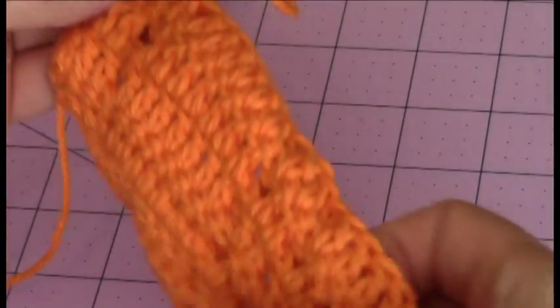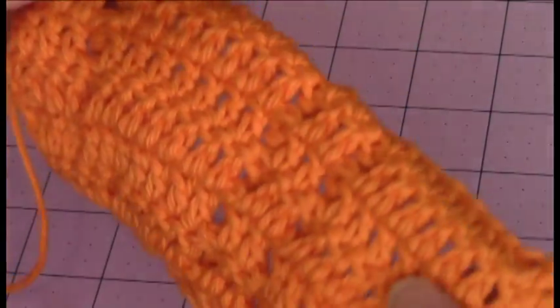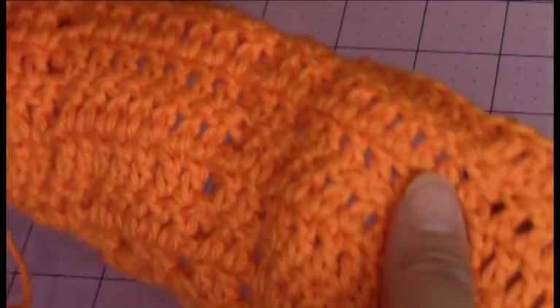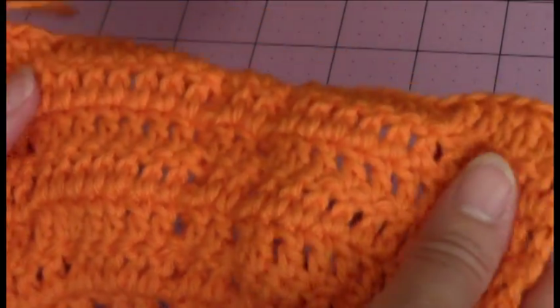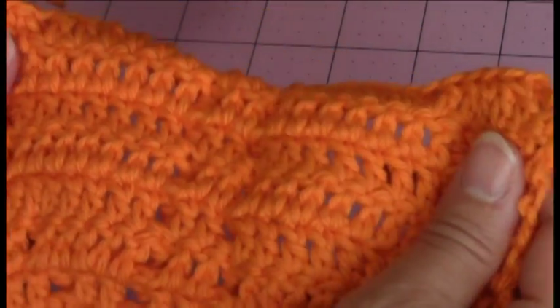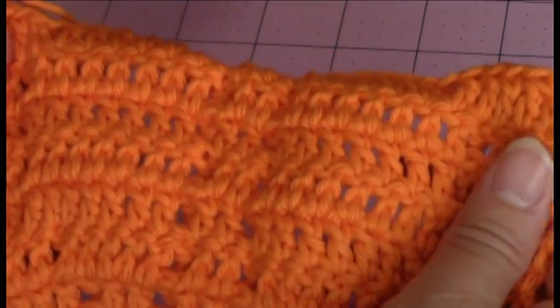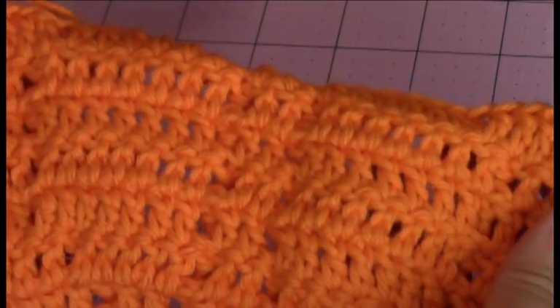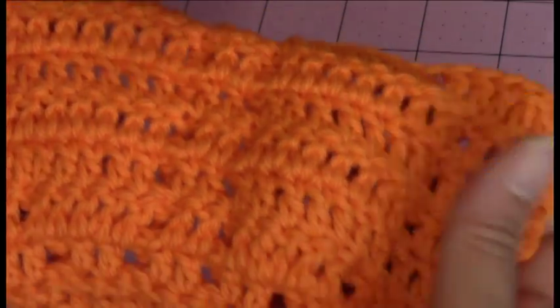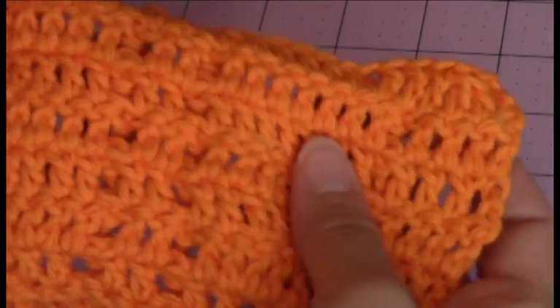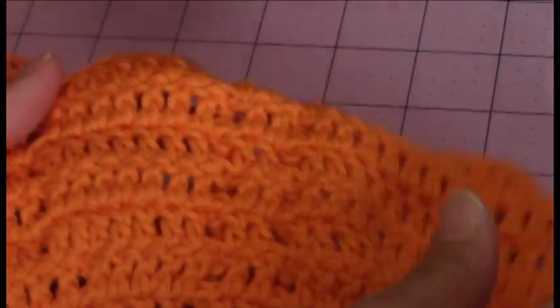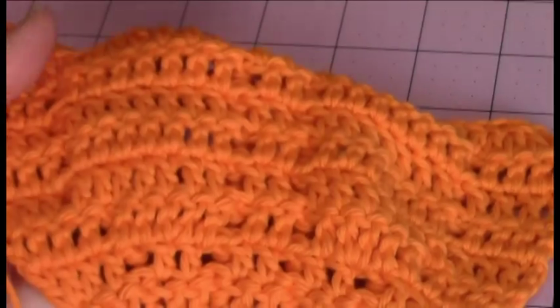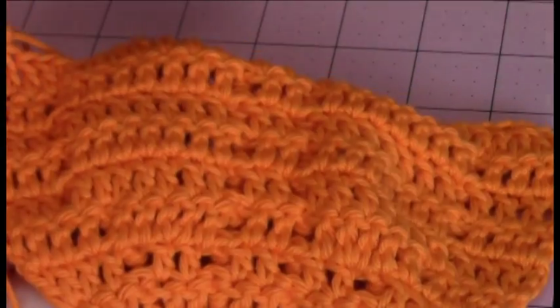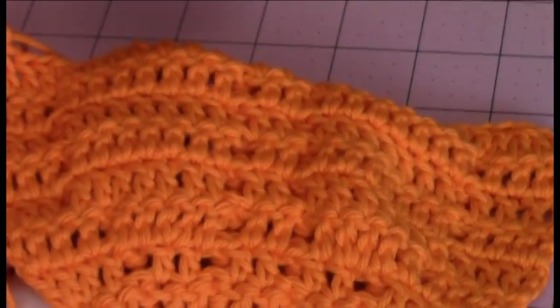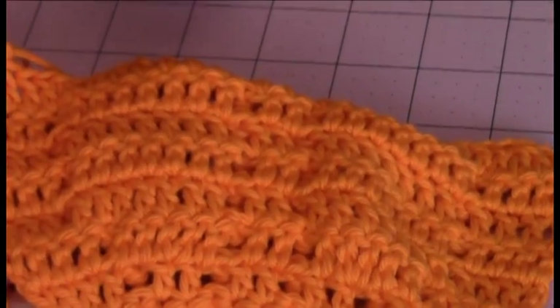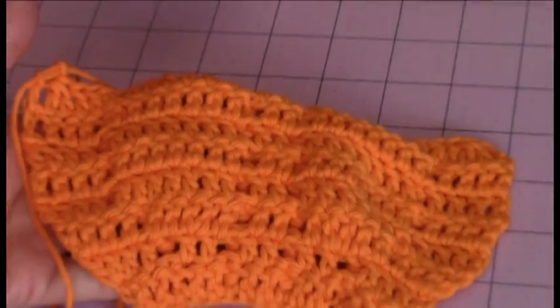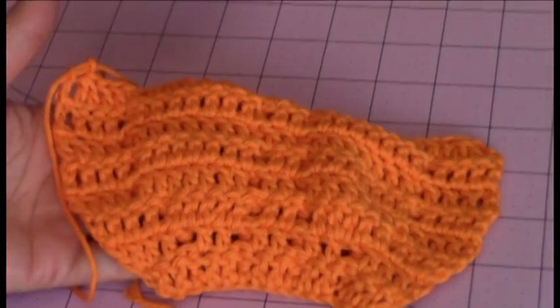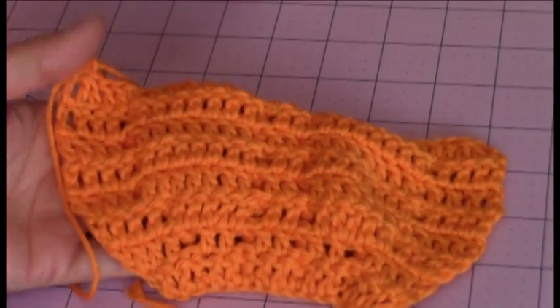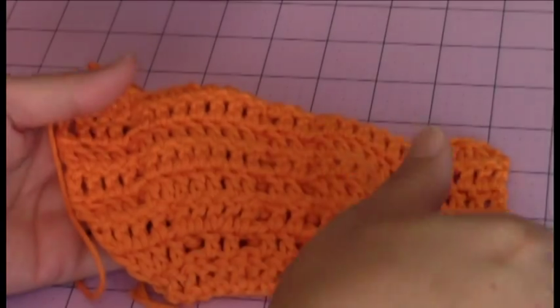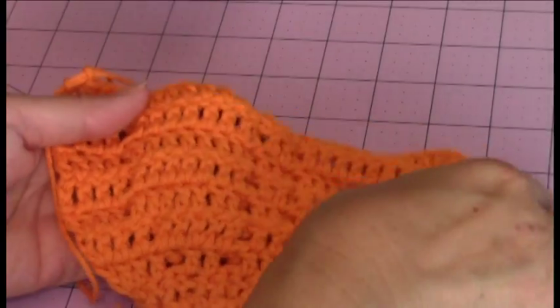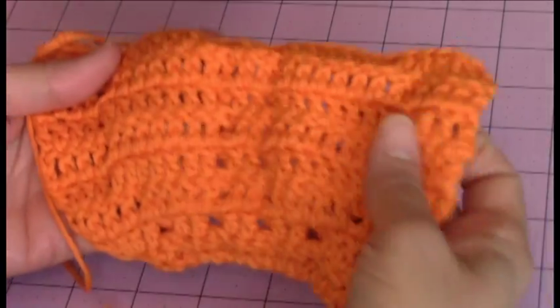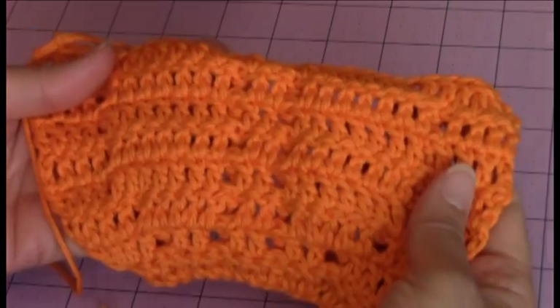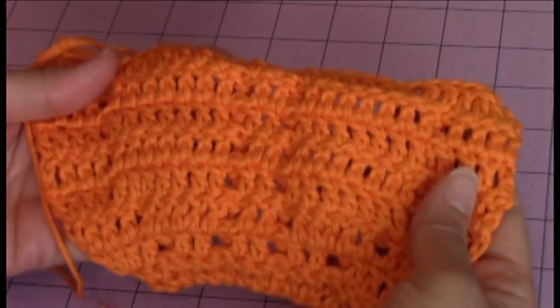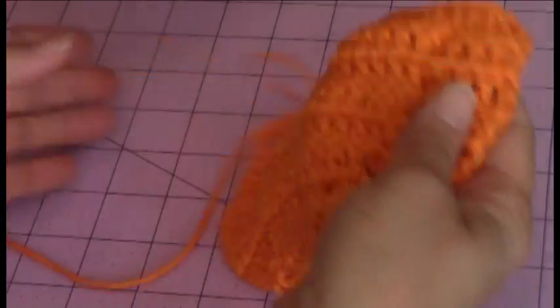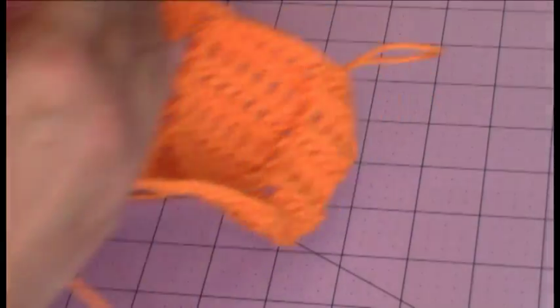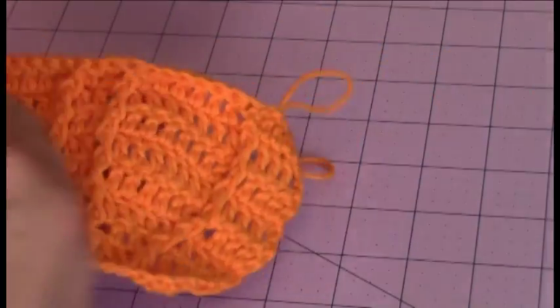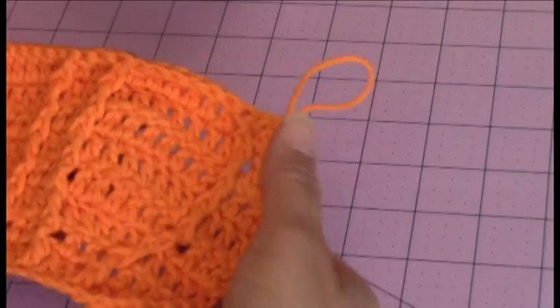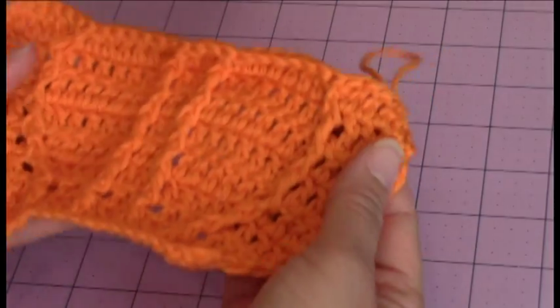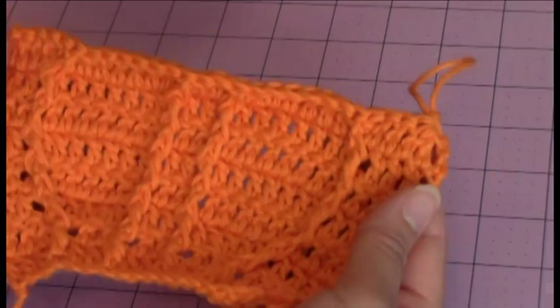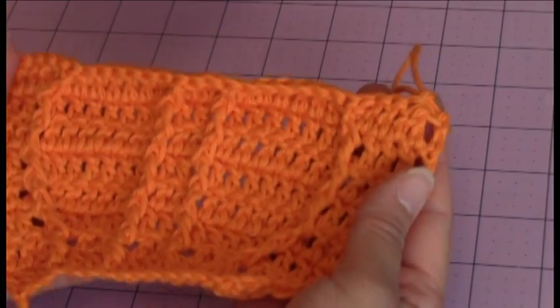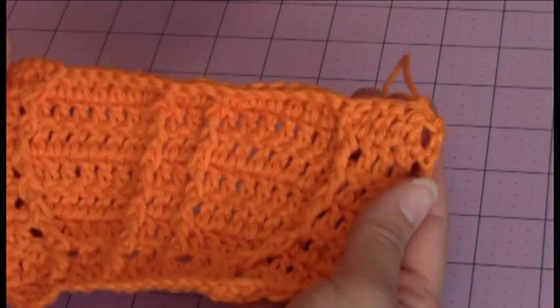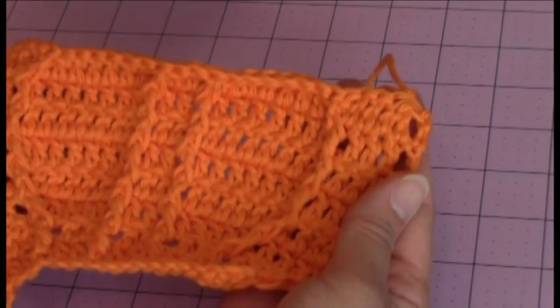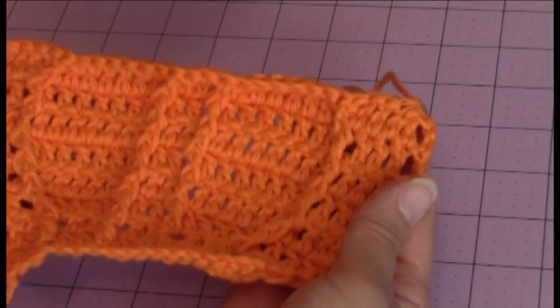So this is what it will look like on the back. And then on the front, this is what it looks like.